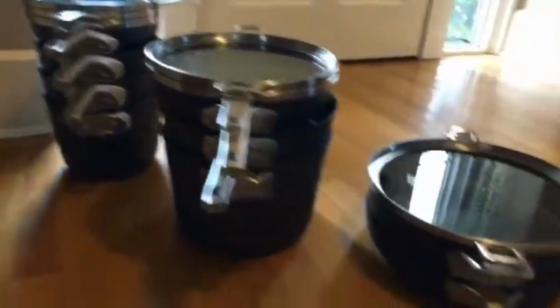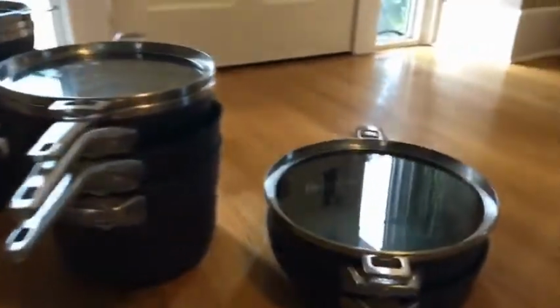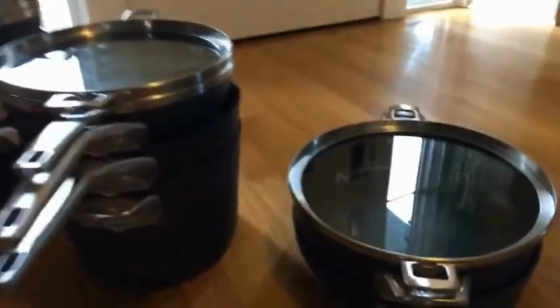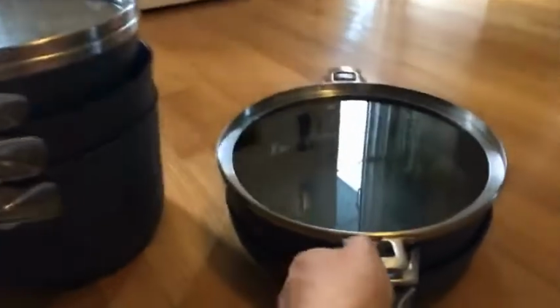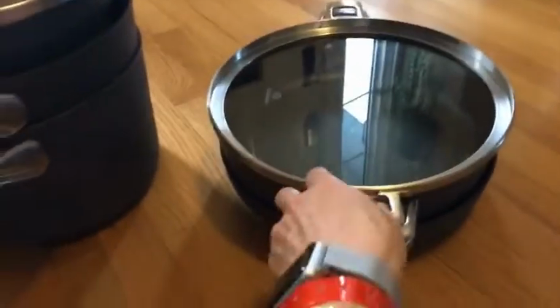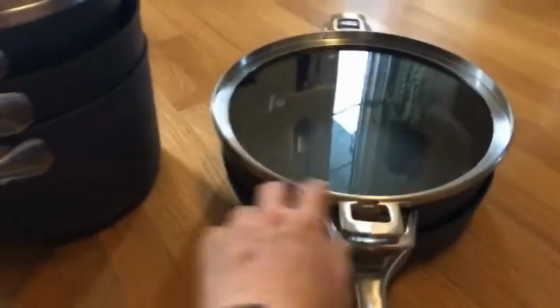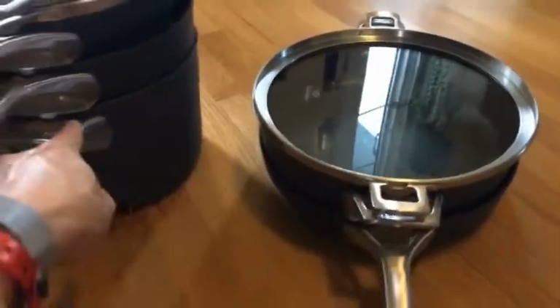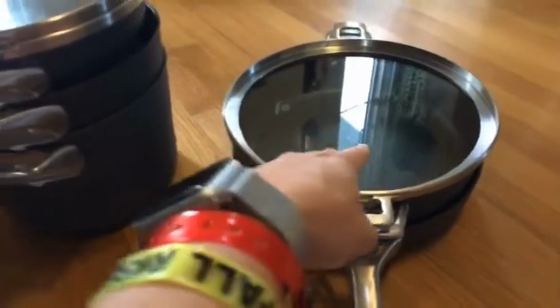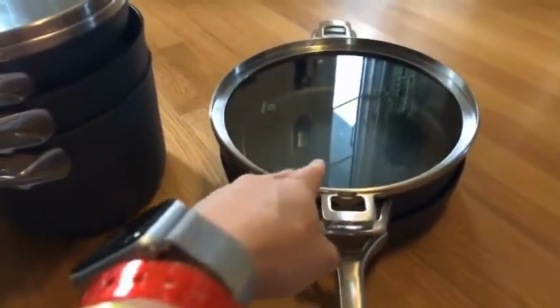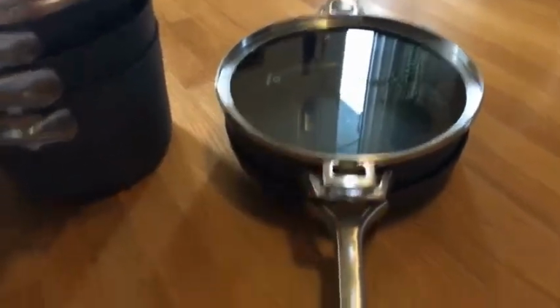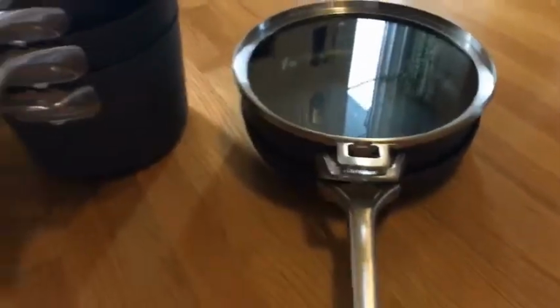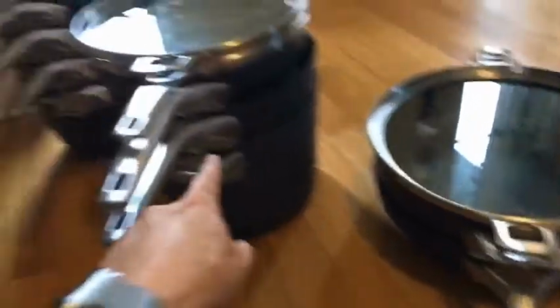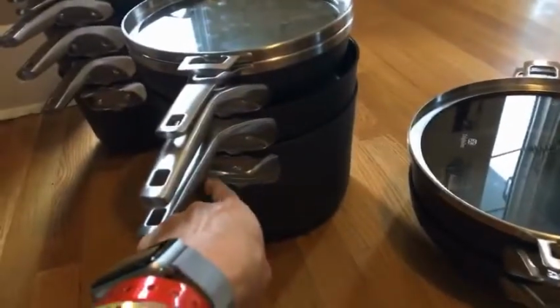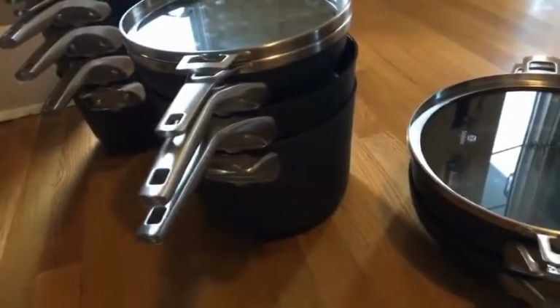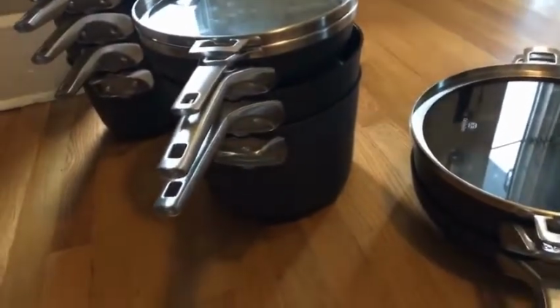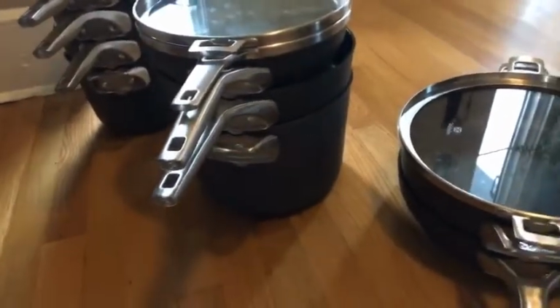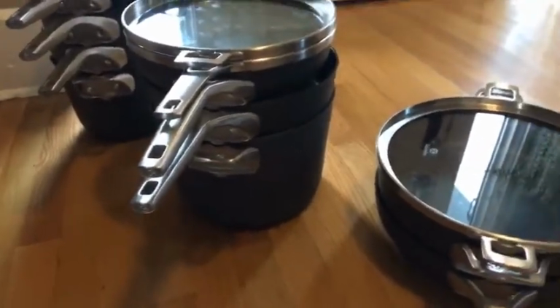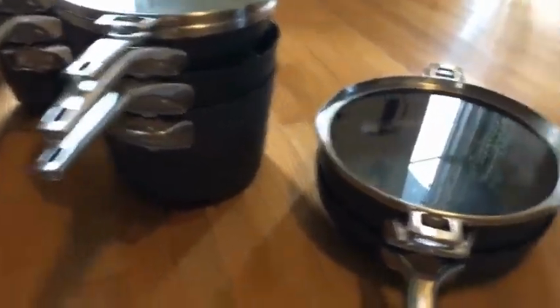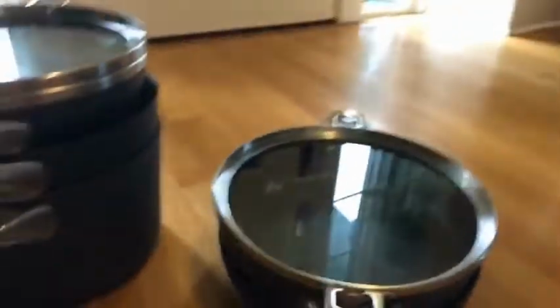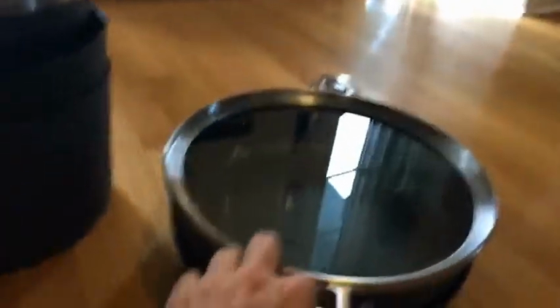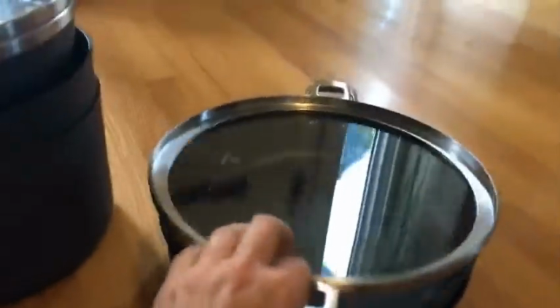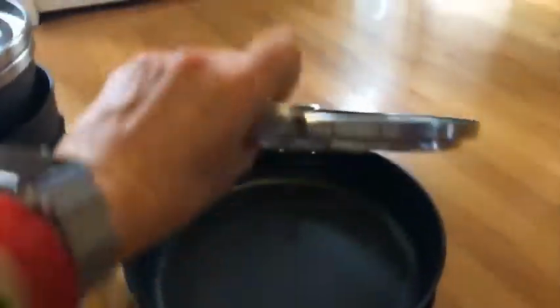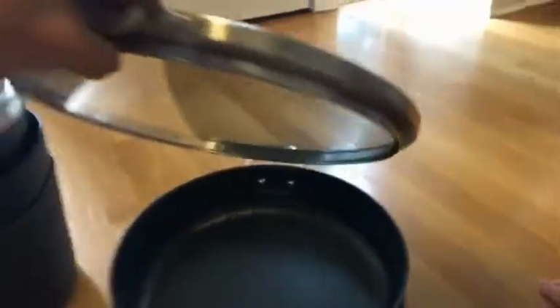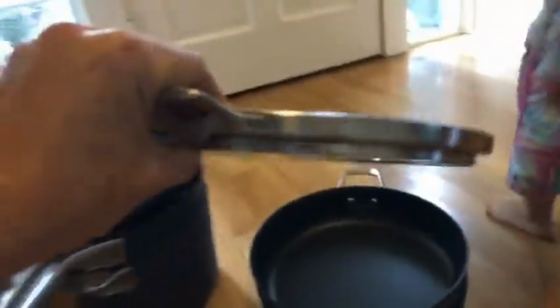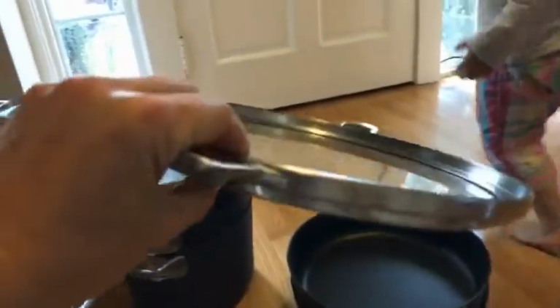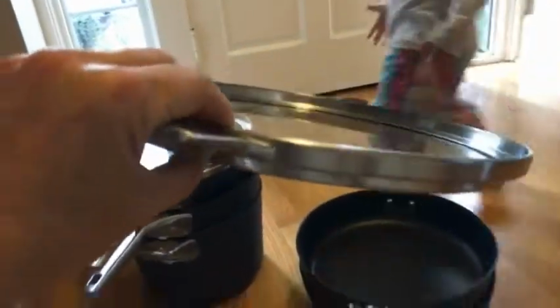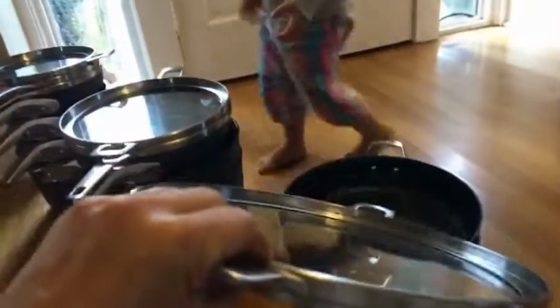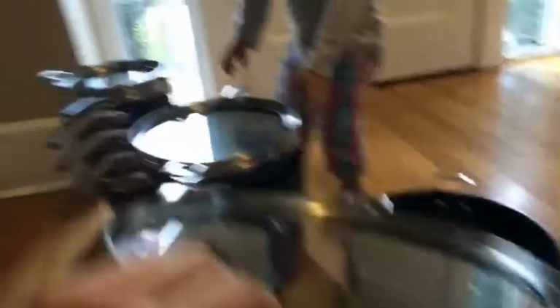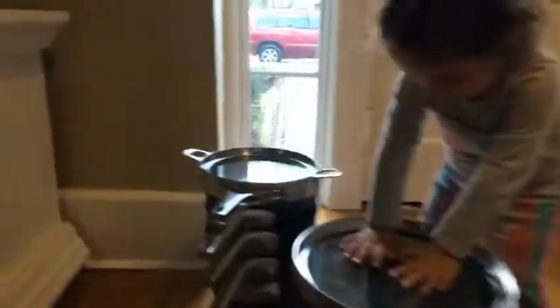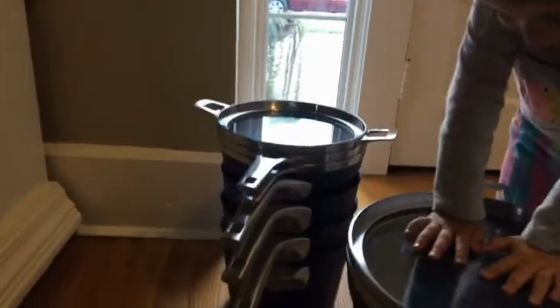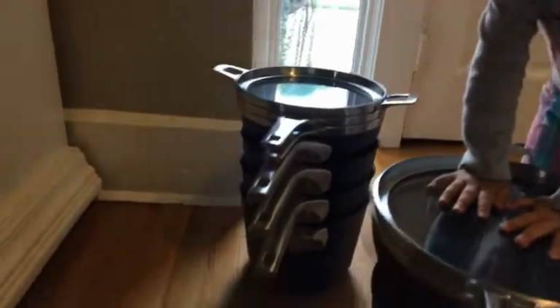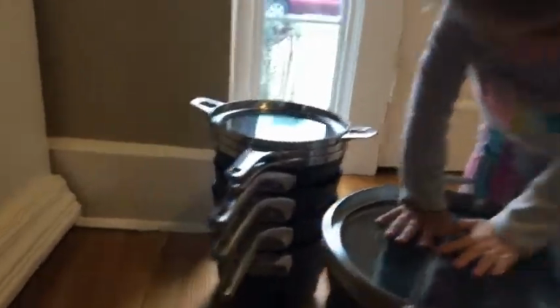If you want to, you could even take the lid off and pile those in there, although they wouldn't be suspended by the notch as well. The lids are great — they're super thin, which is nice, and that's why they're so easy to stack, even three together.